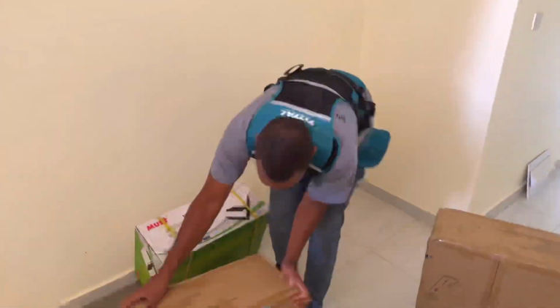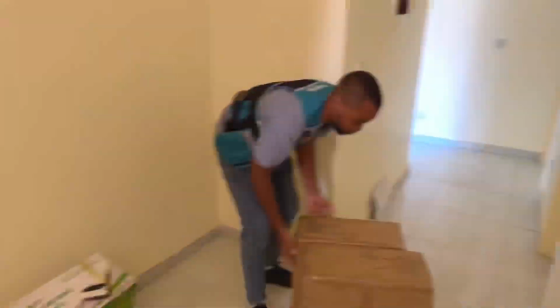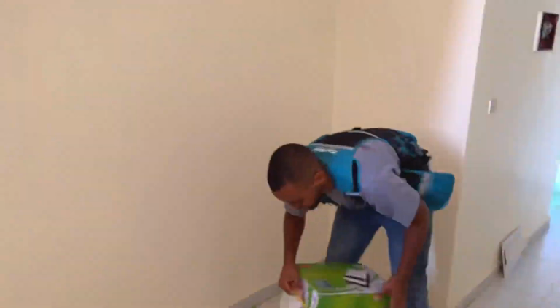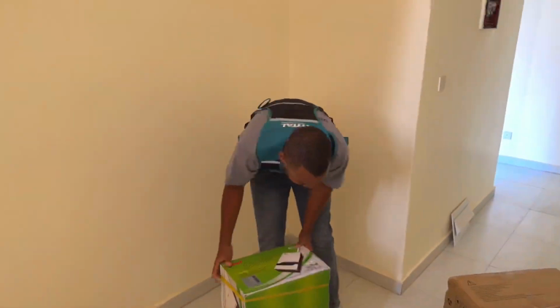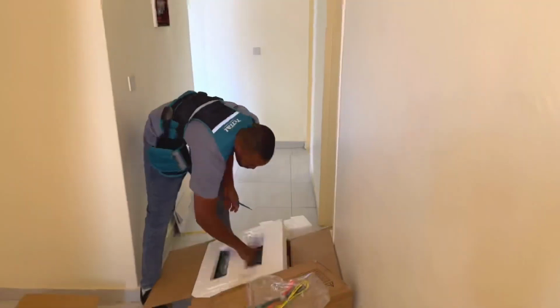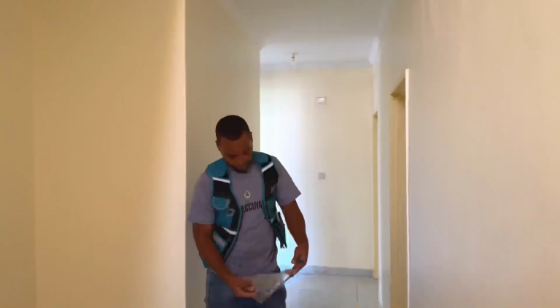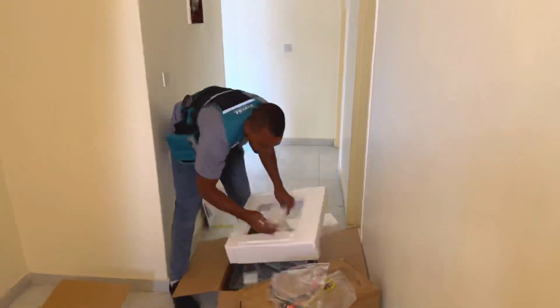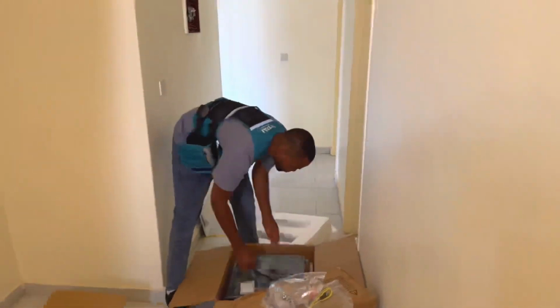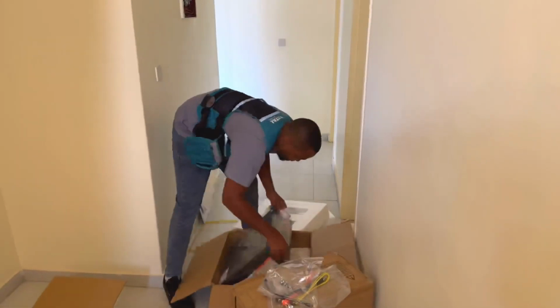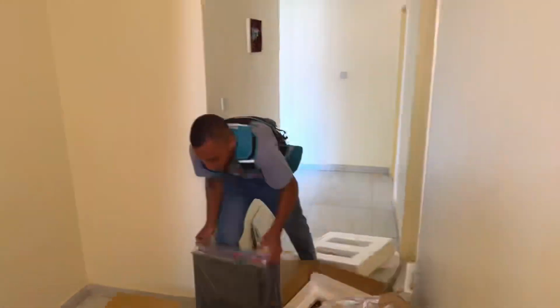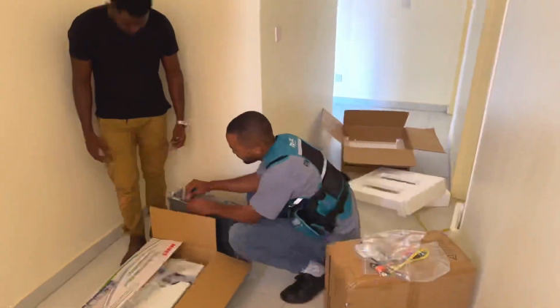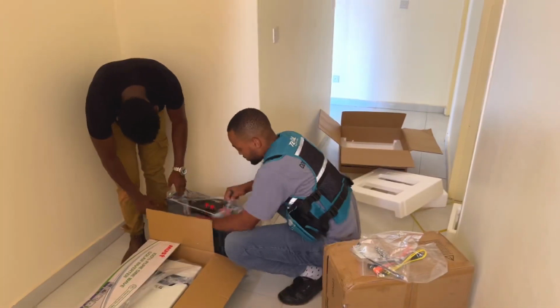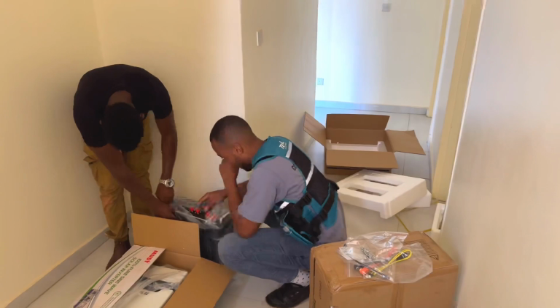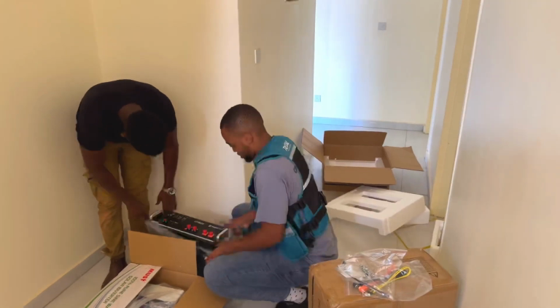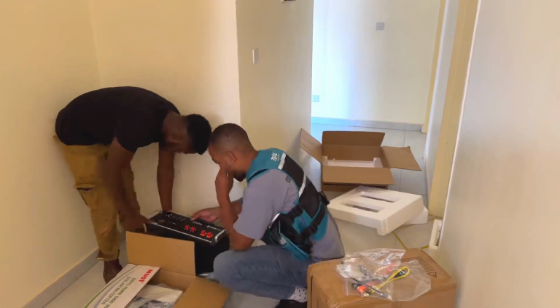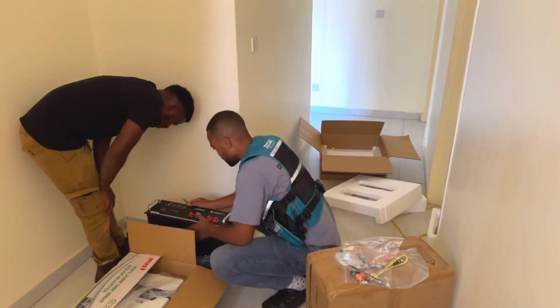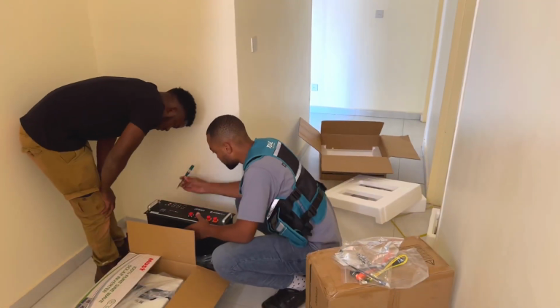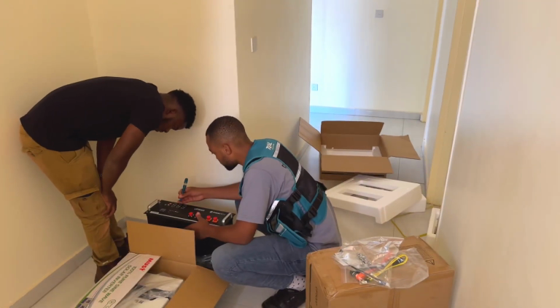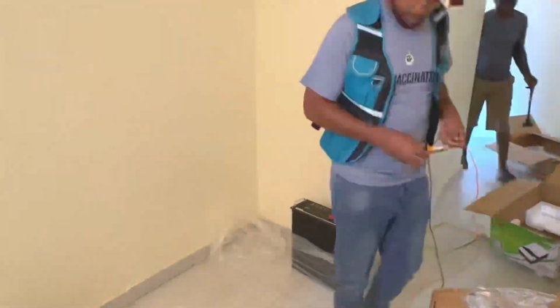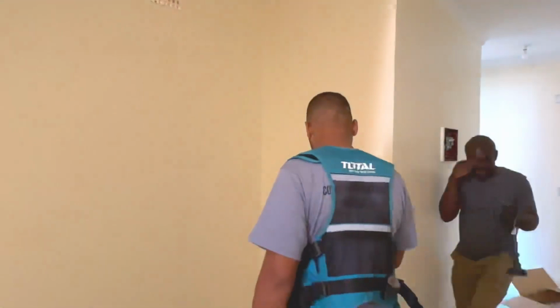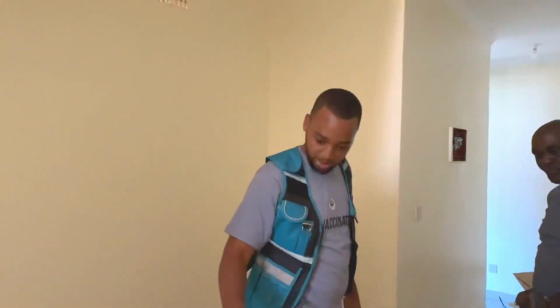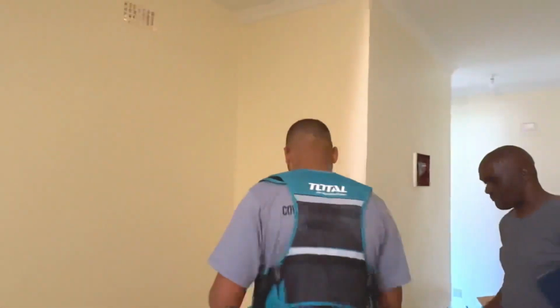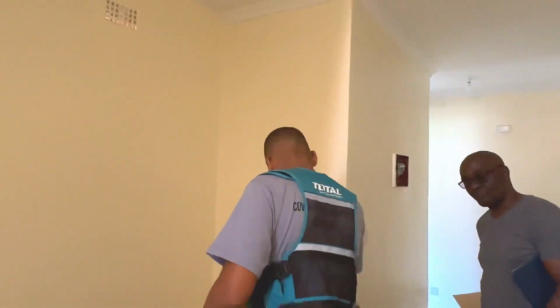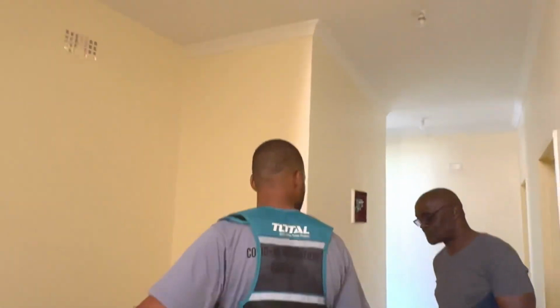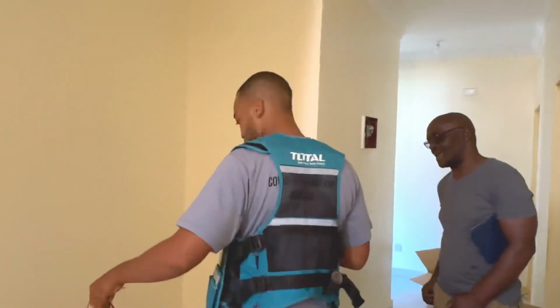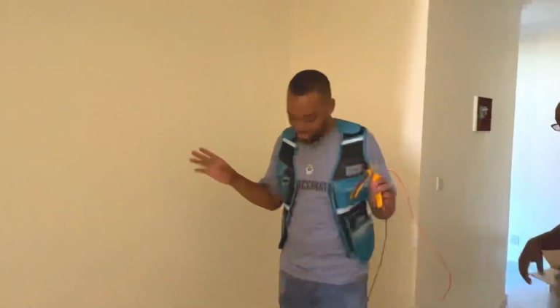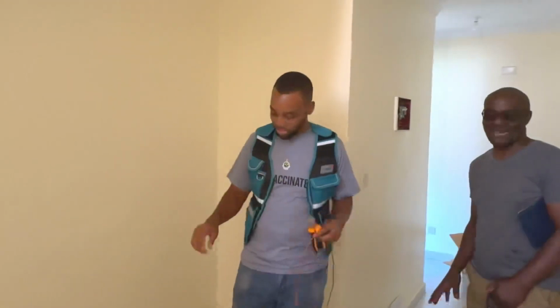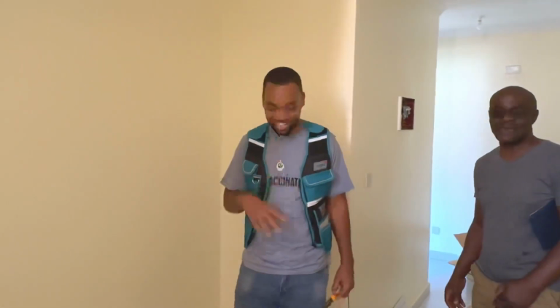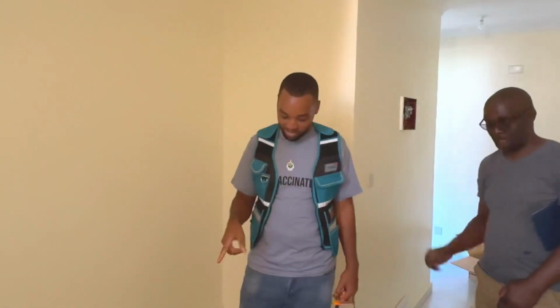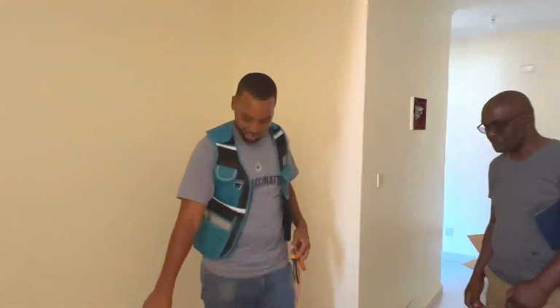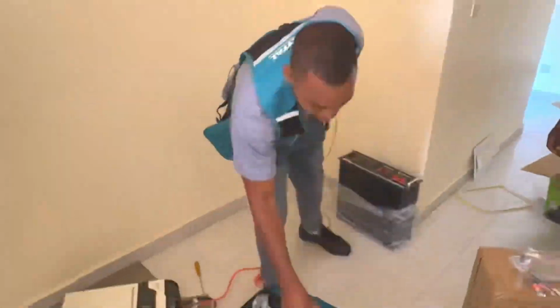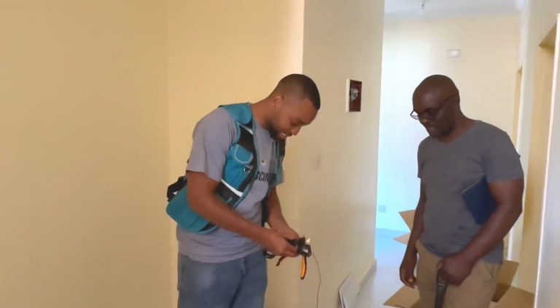Coming back on the inside, we are unboxing the inverter and the two batteries. We are also planning the perfect position for our system and access to the distribution box. The whole setup is explained to the client, including information on some of the components we are going to be installing.